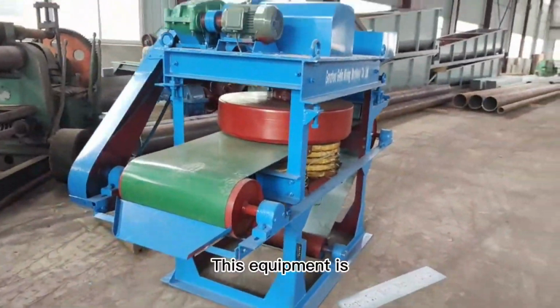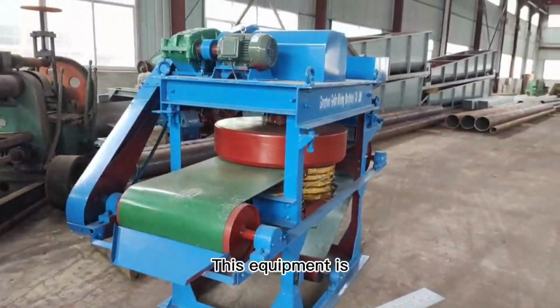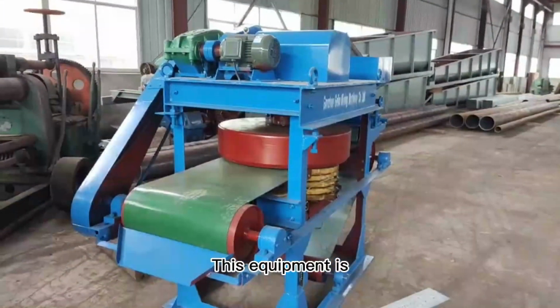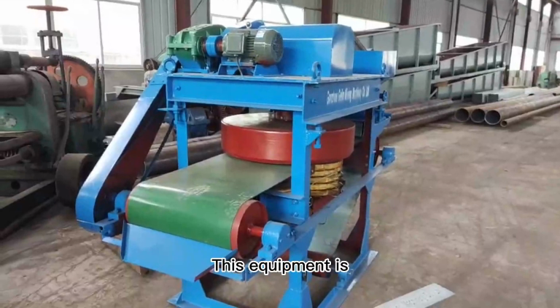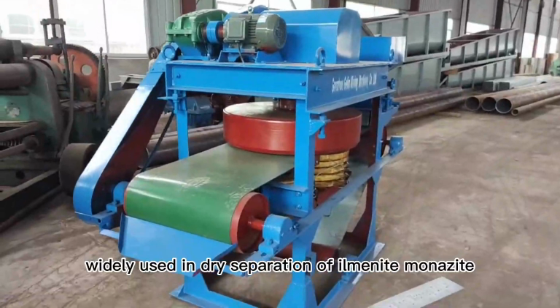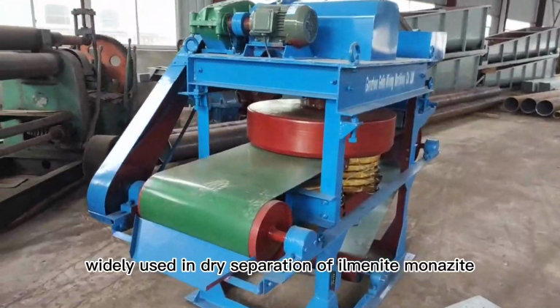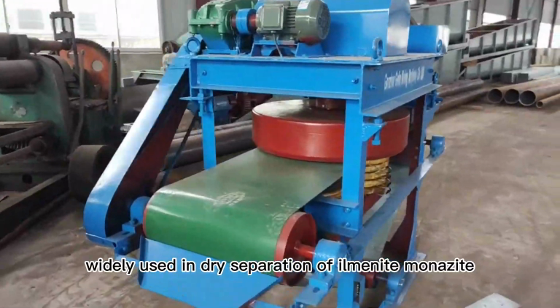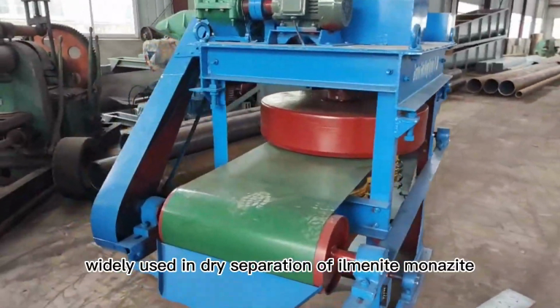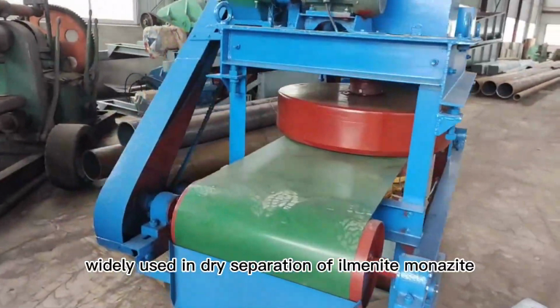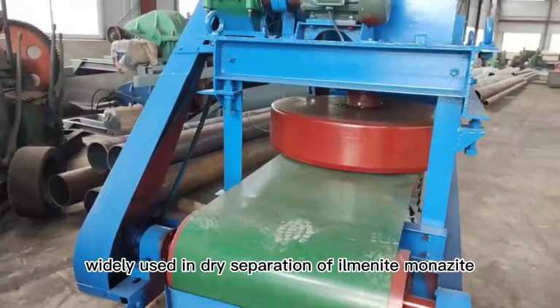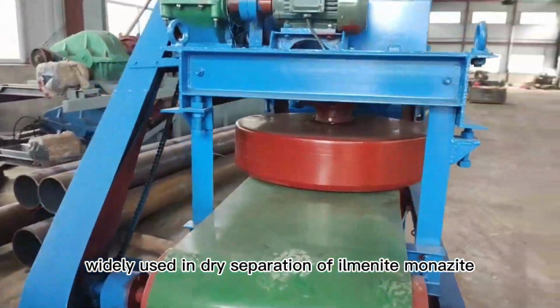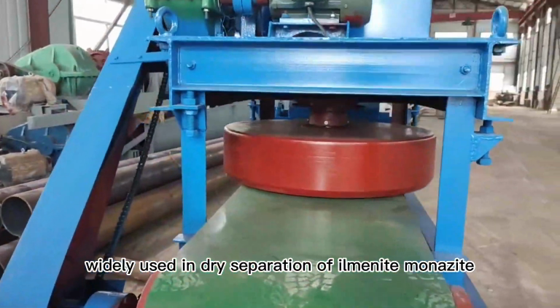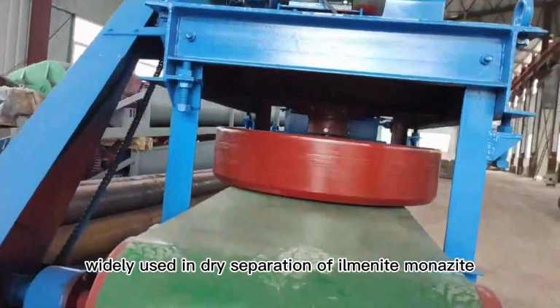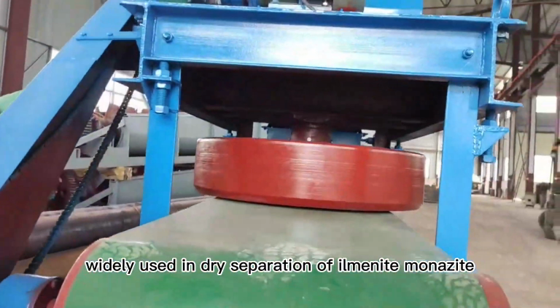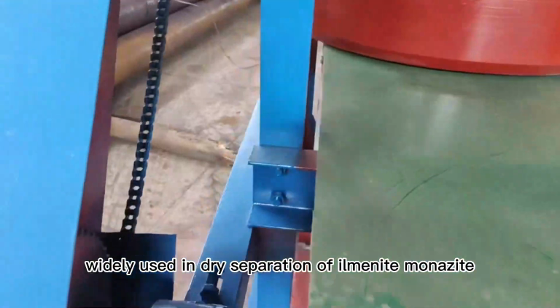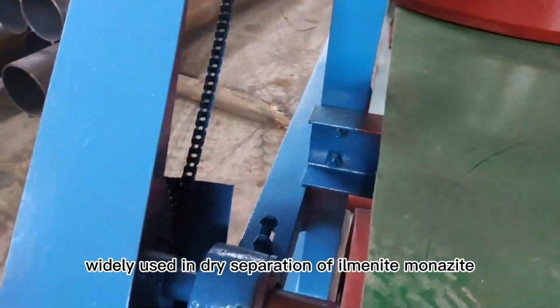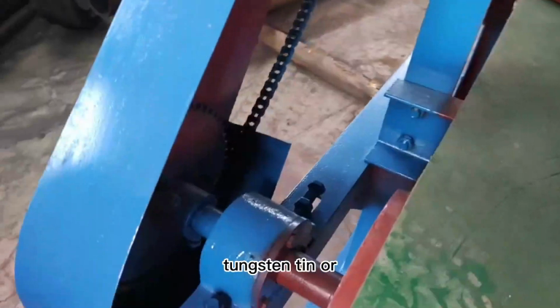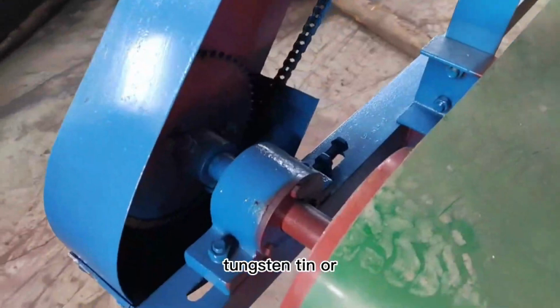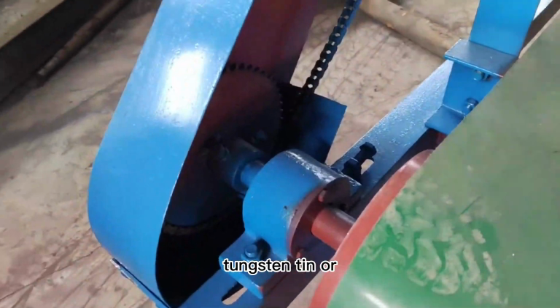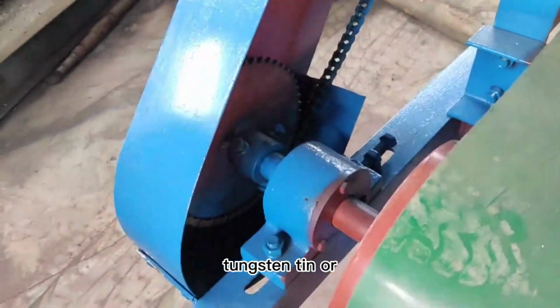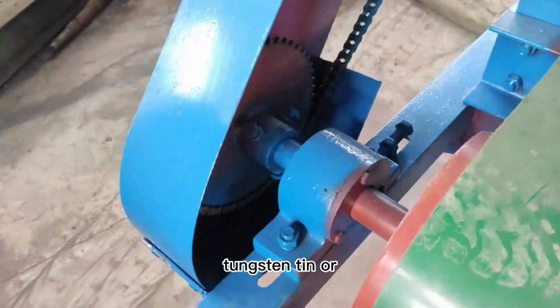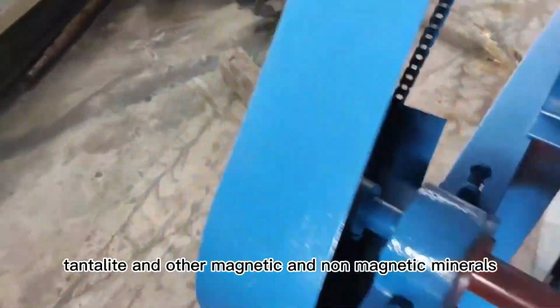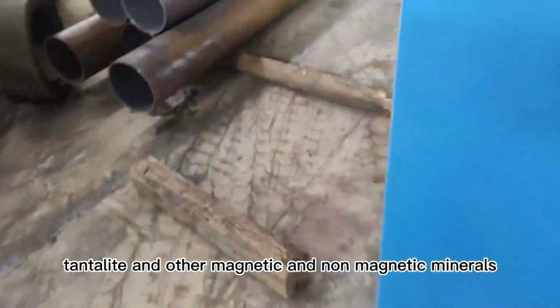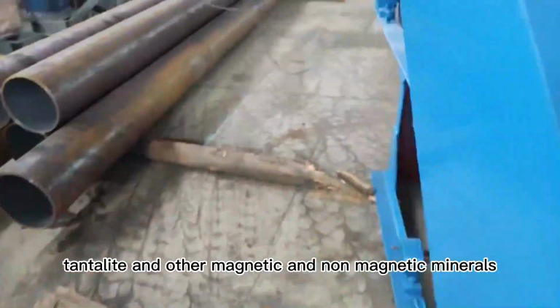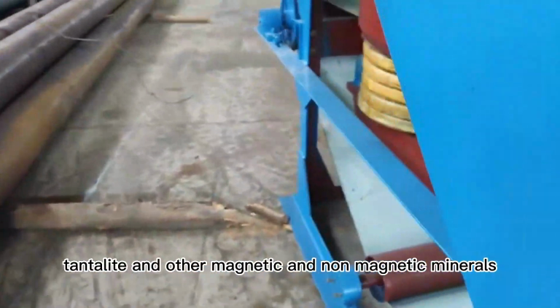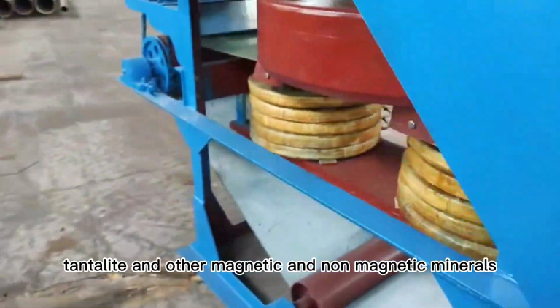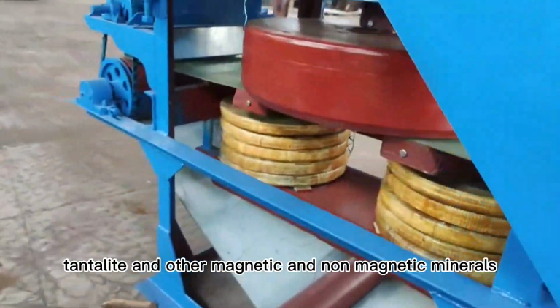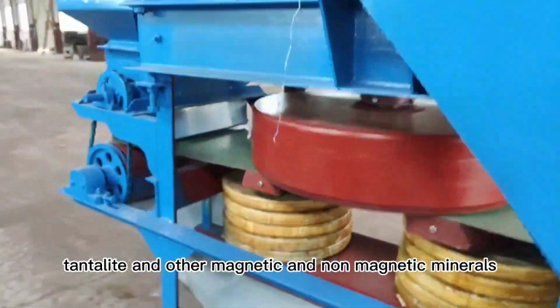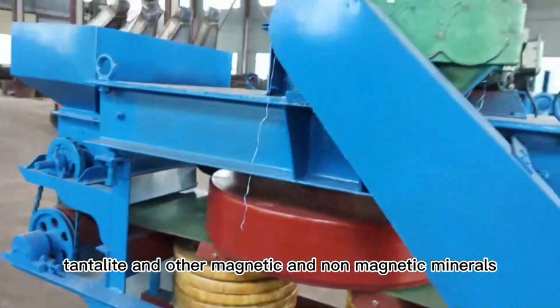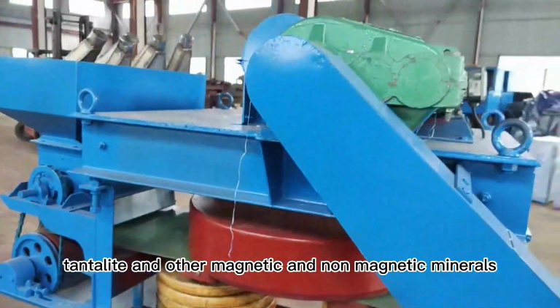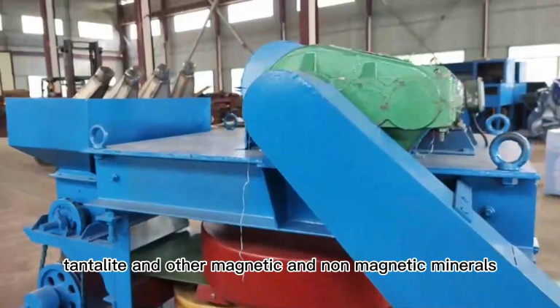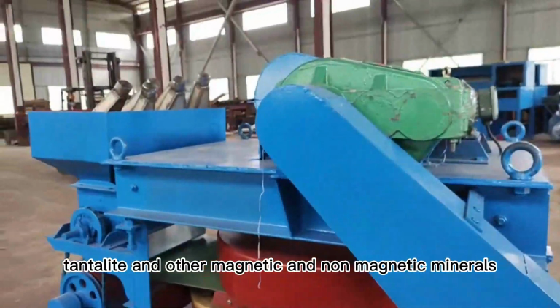This equipment is widely used in the dry separation of ilmenite, monazite, tungsten tin ore, tantalite, and other magnetic and non-magnetic minerals.